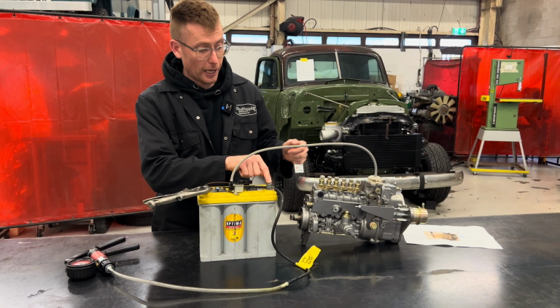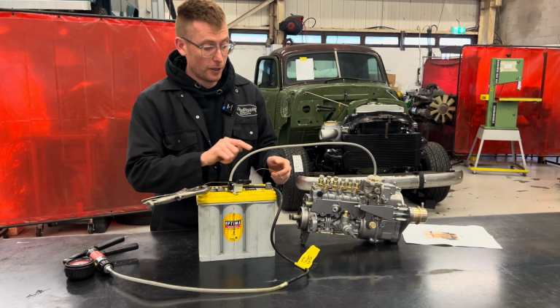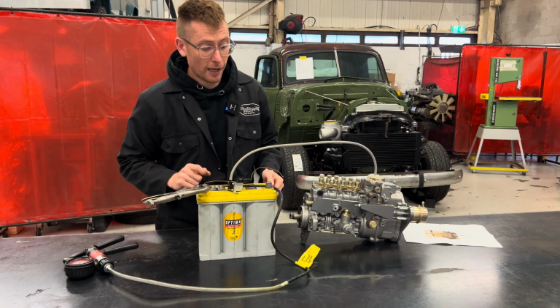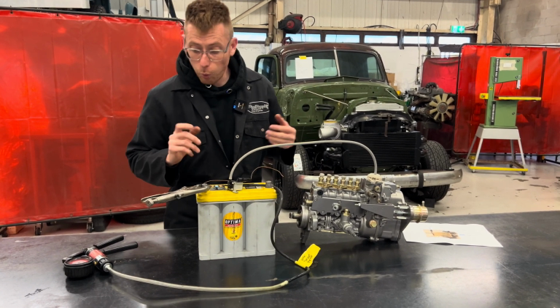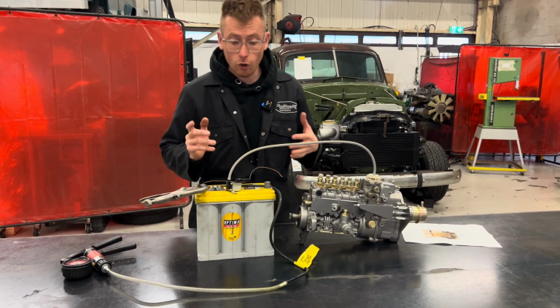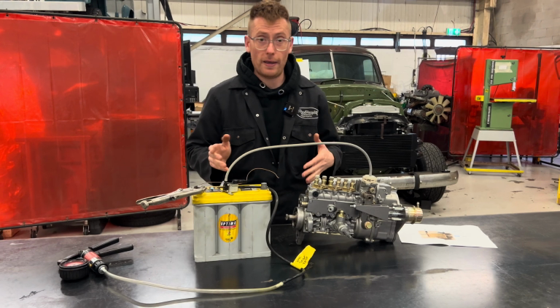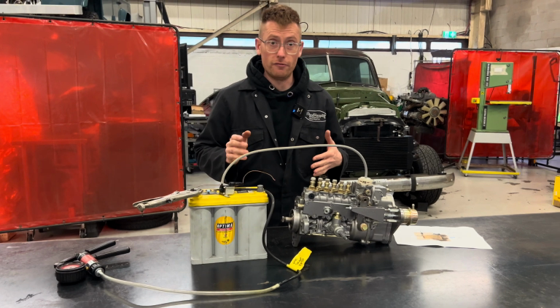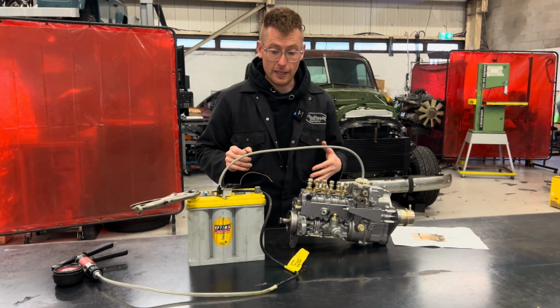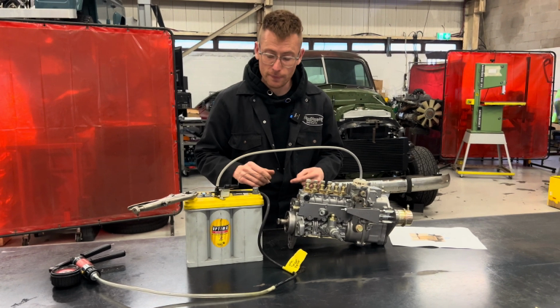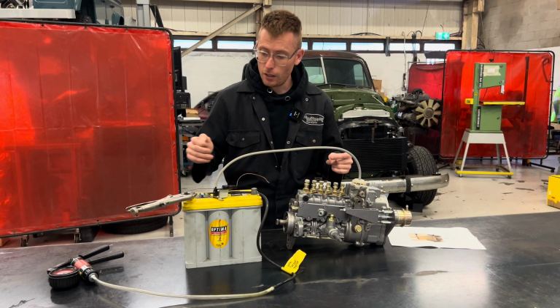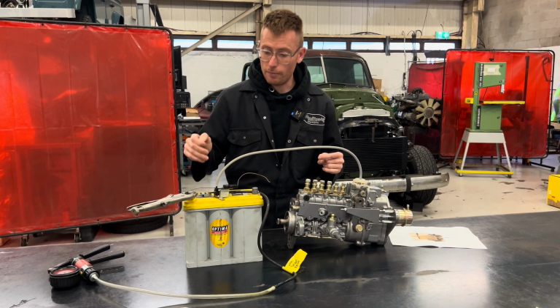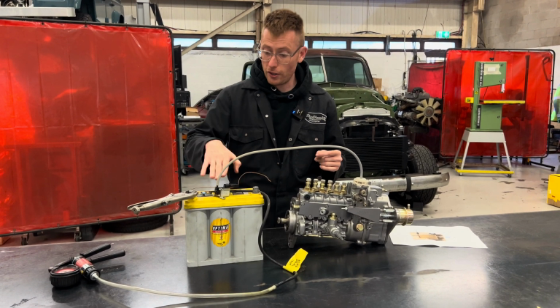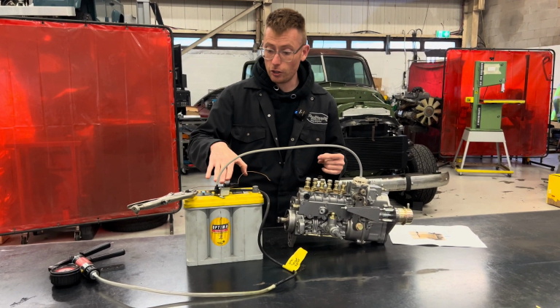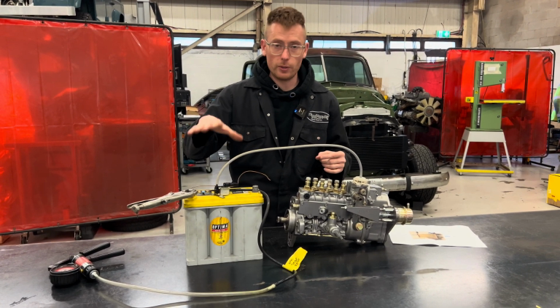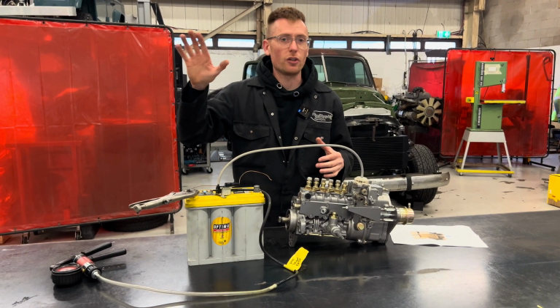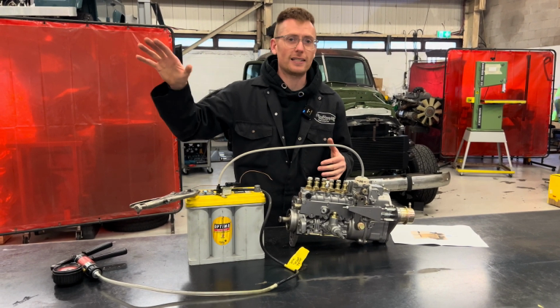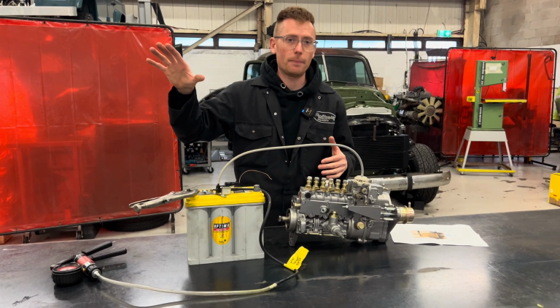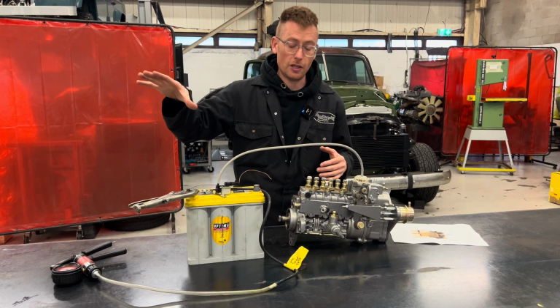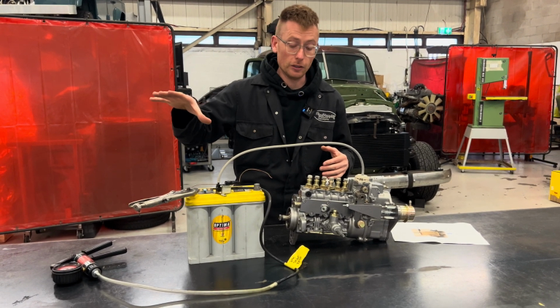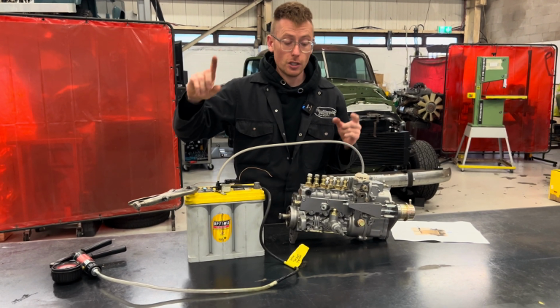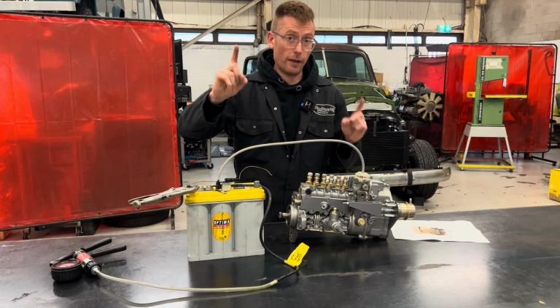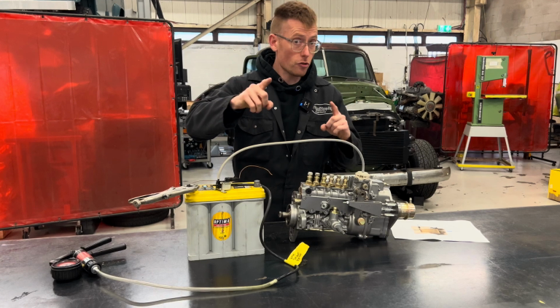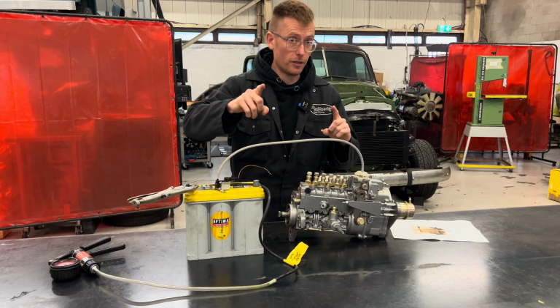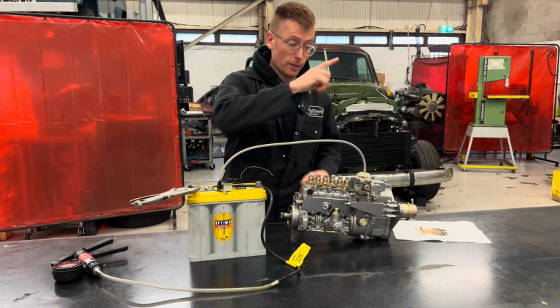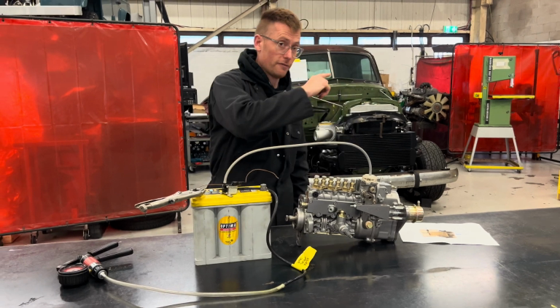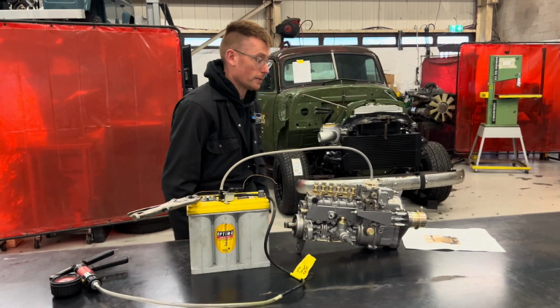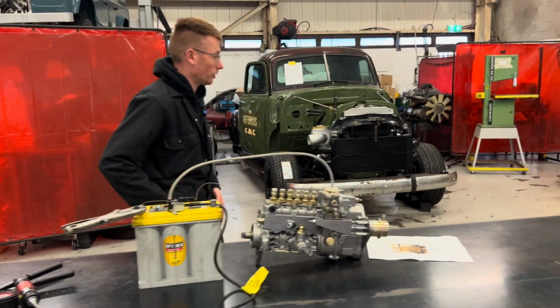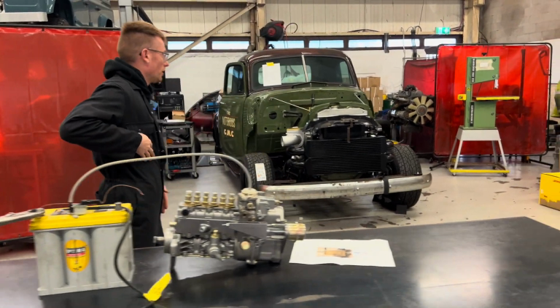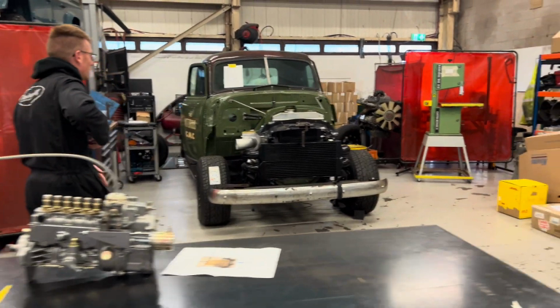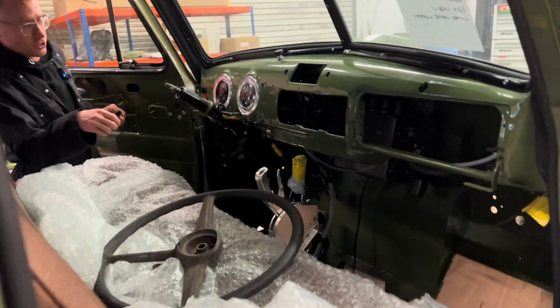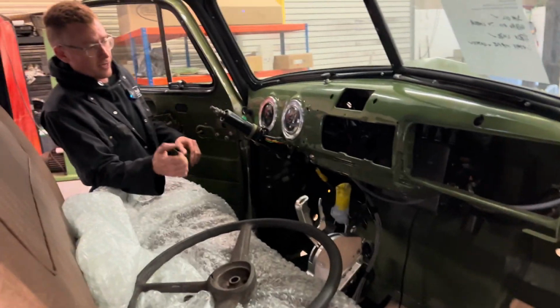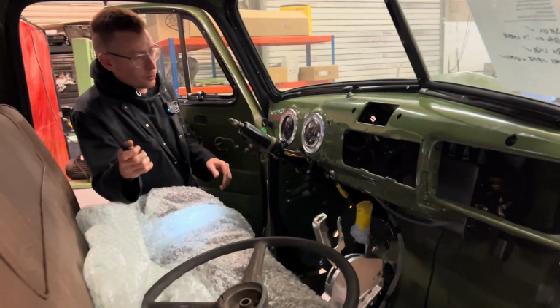That's it basically, and we have one other method of doing this. This solenoid we use on 99% of builds. We have another method if you come and have a look at the GMC.